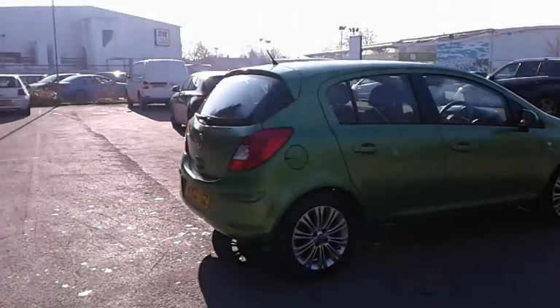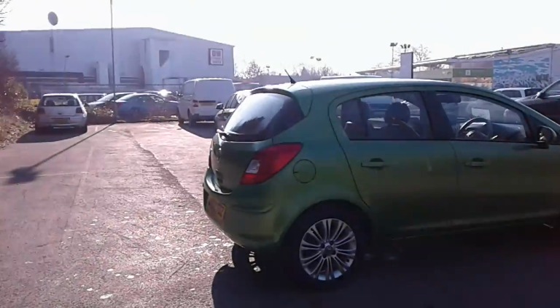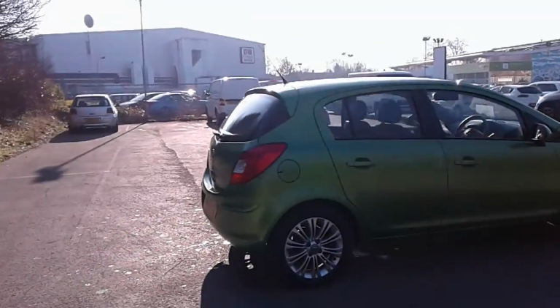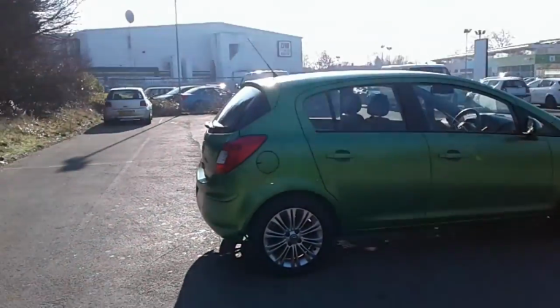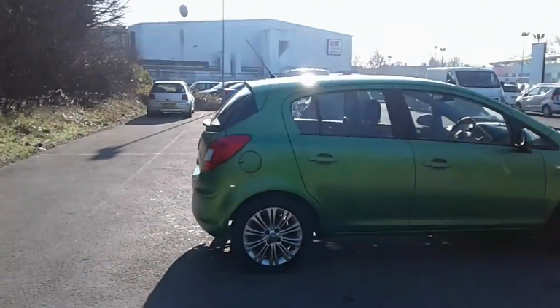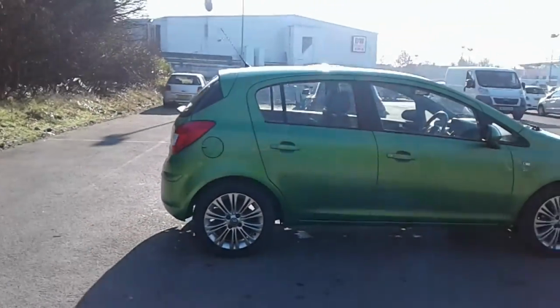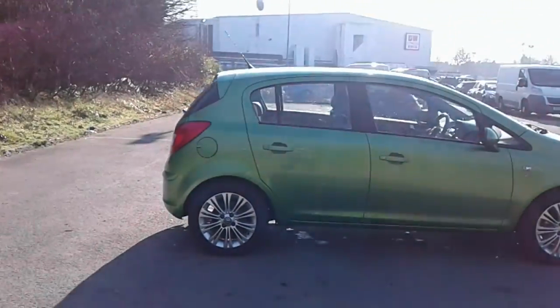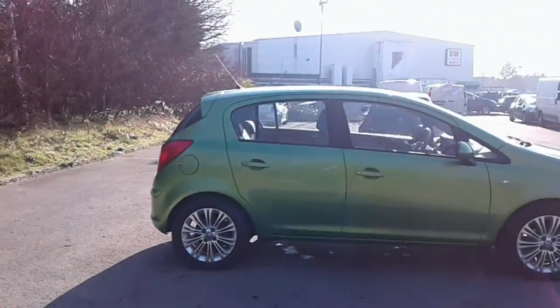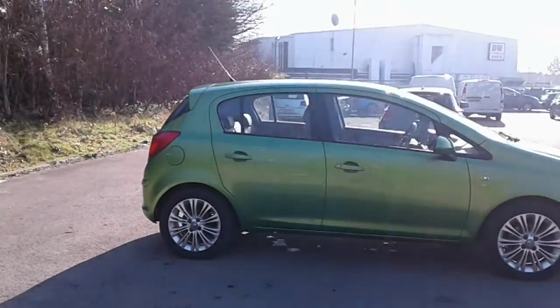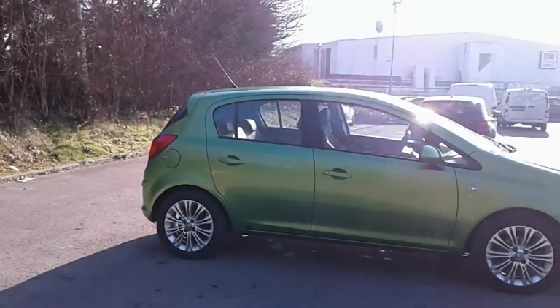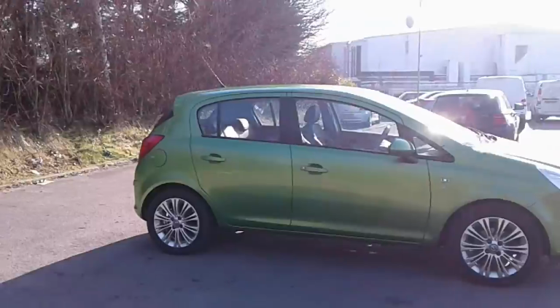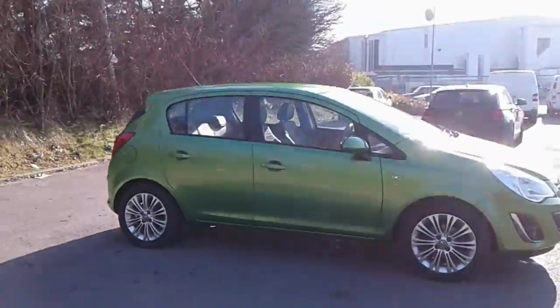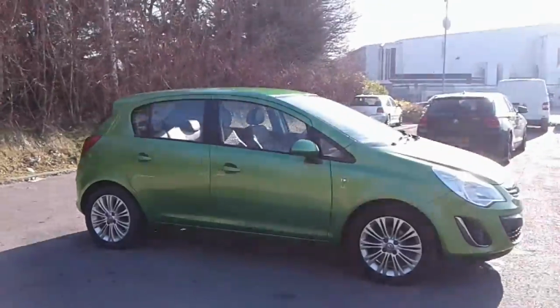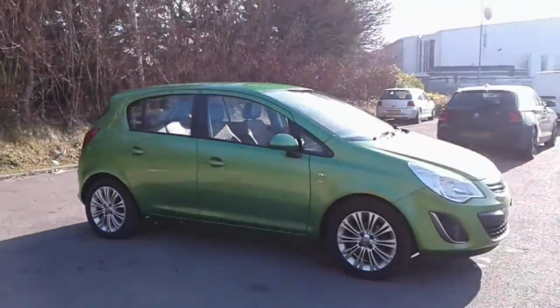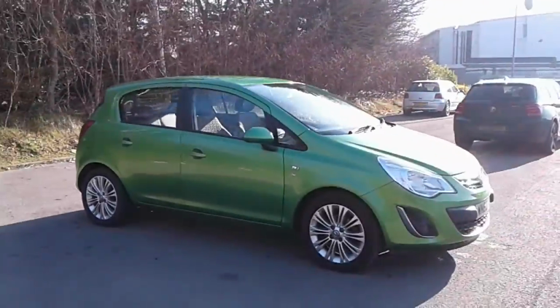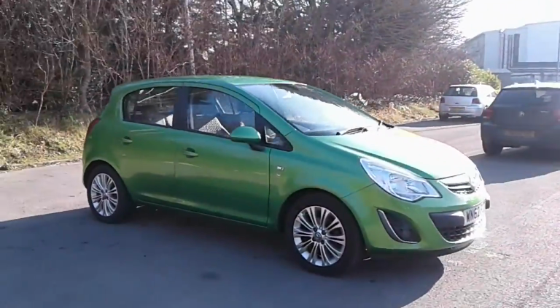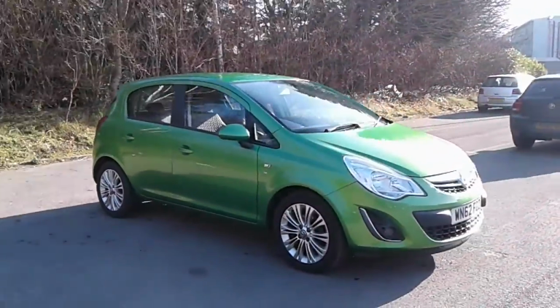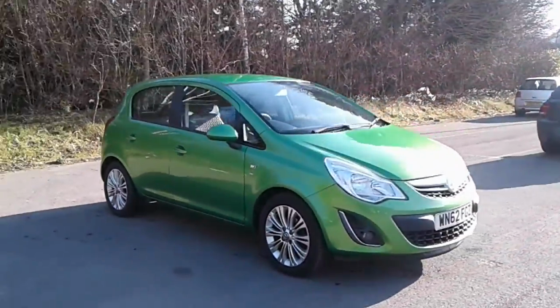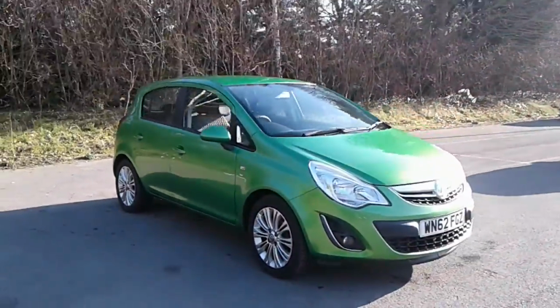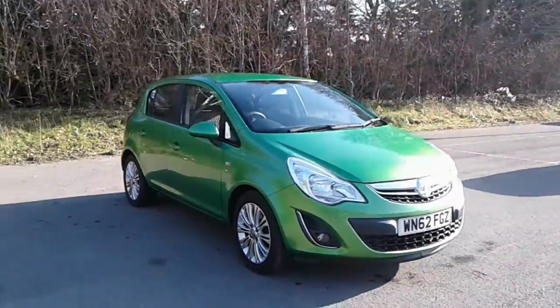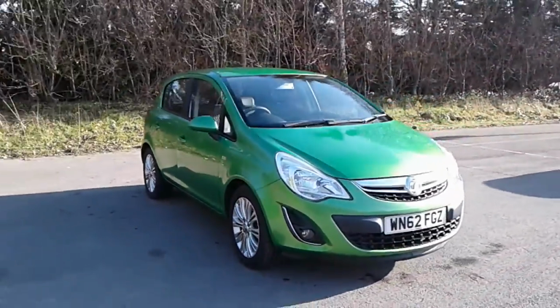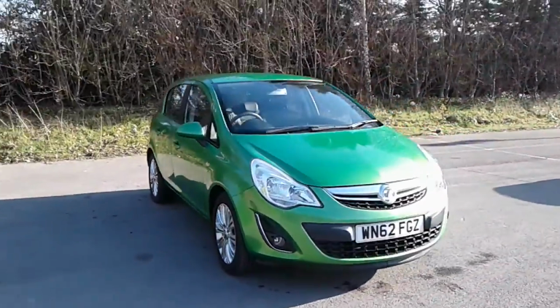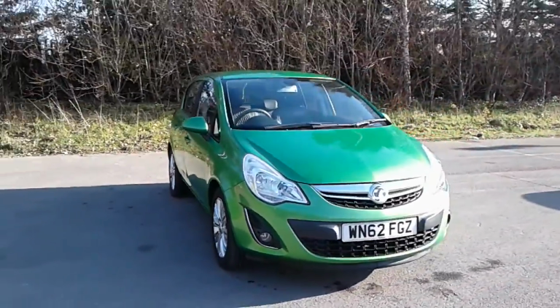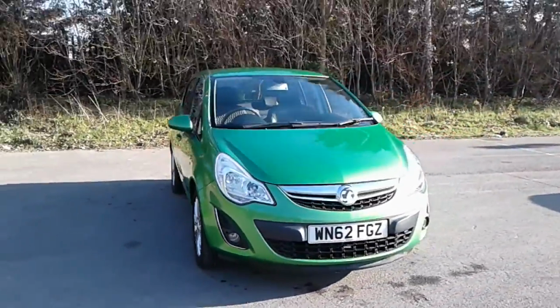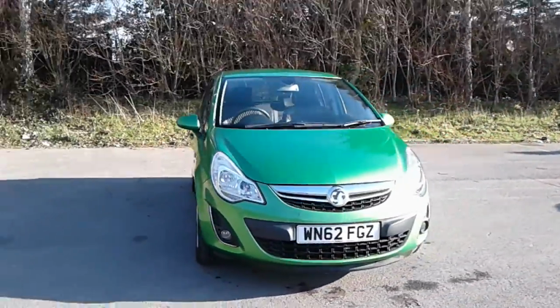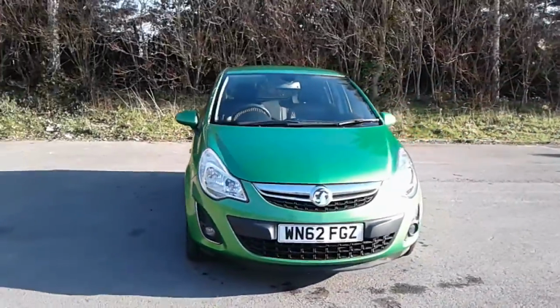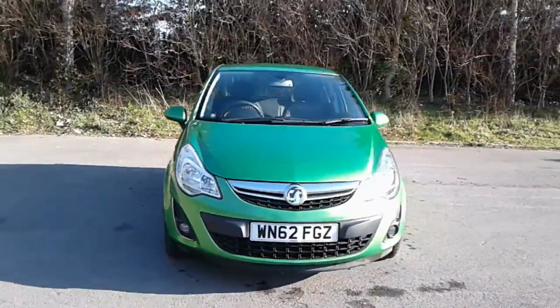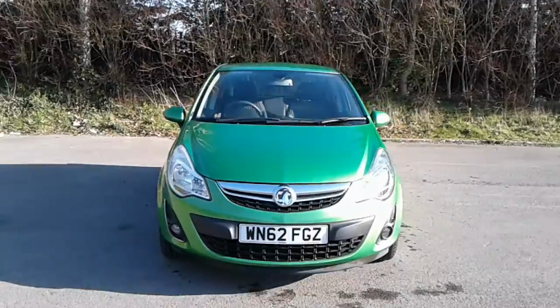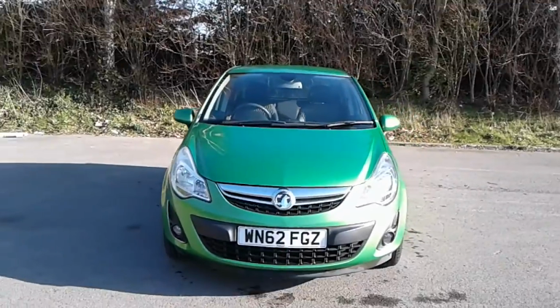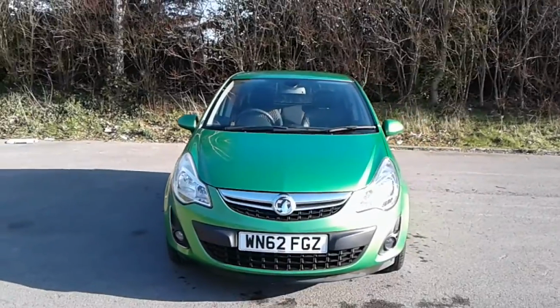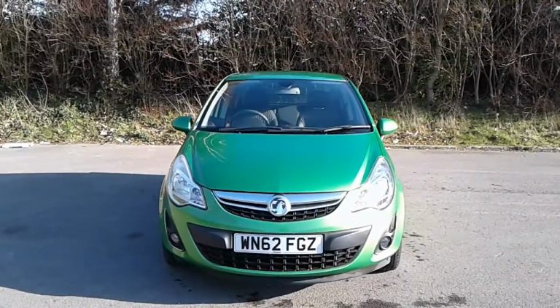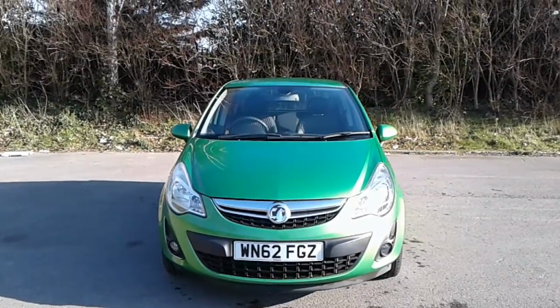And there we have the 62 plate Vauxhall Corsa SE. To arrange your viewing or book a test drive, please contact Pentagon Vauxhall at Lincoln Tritton Road.